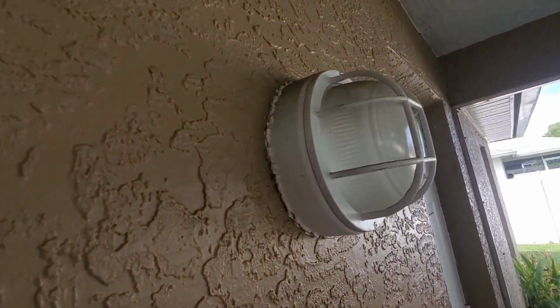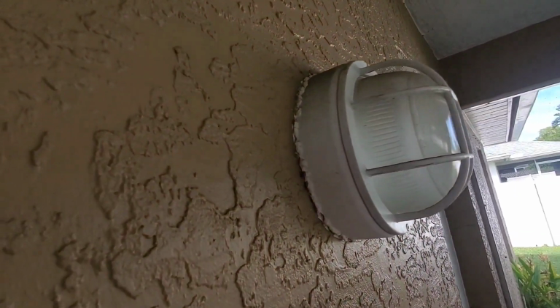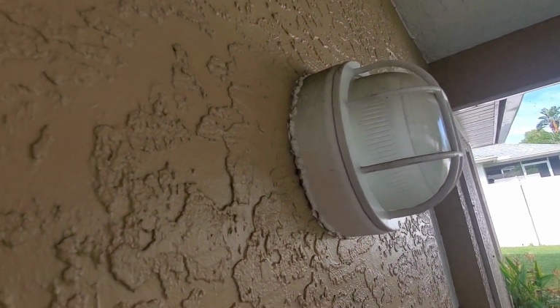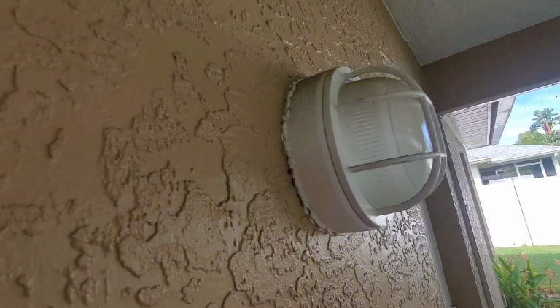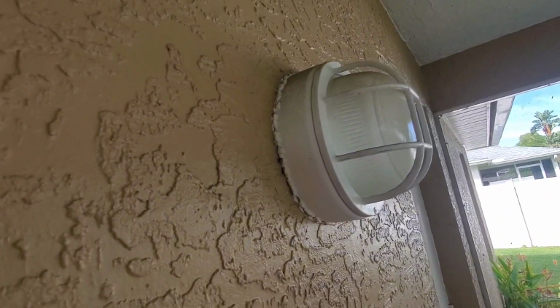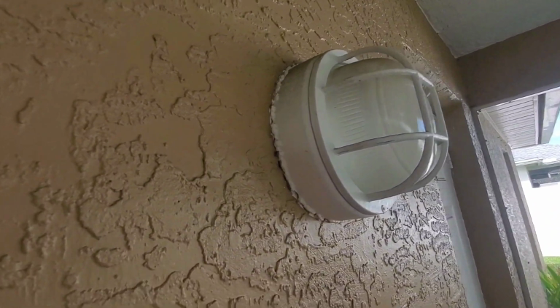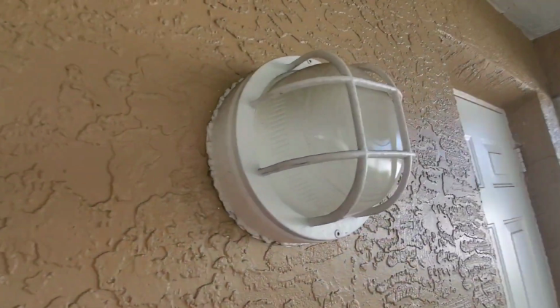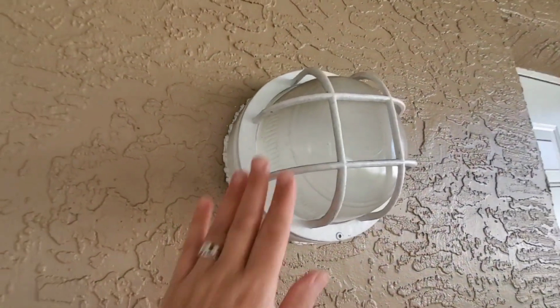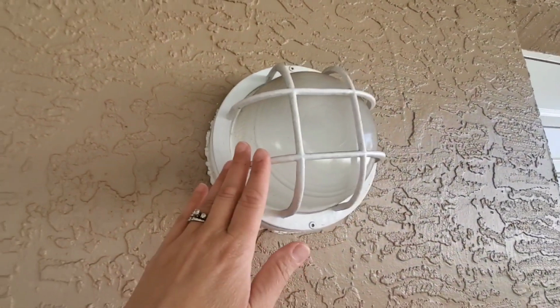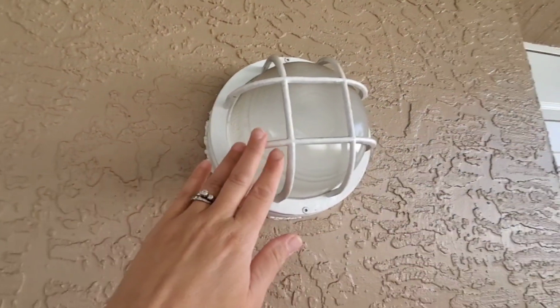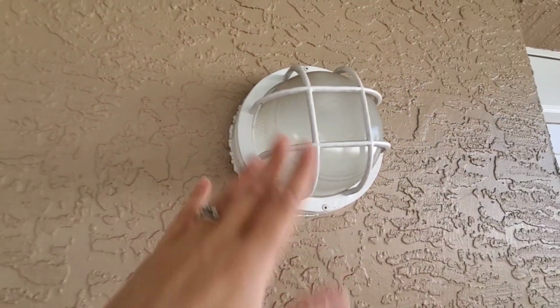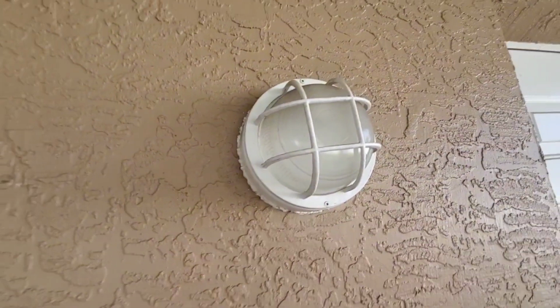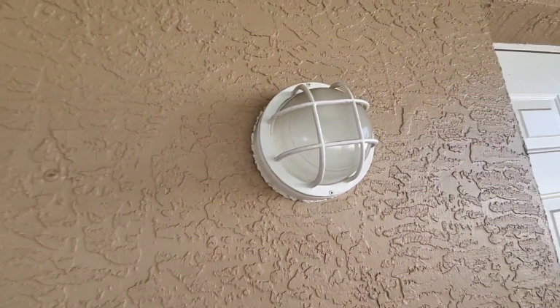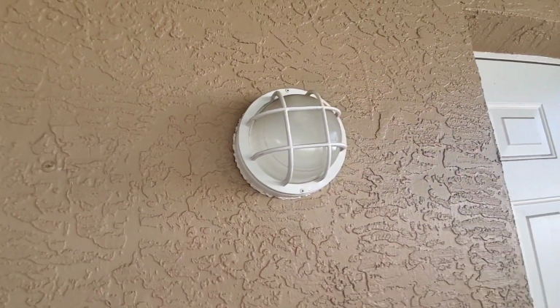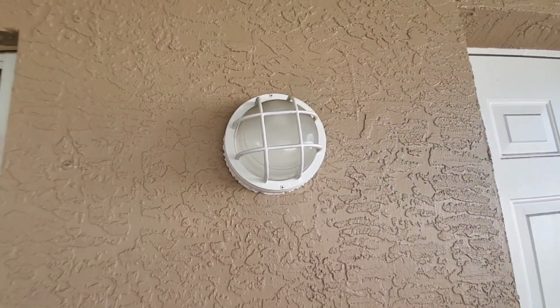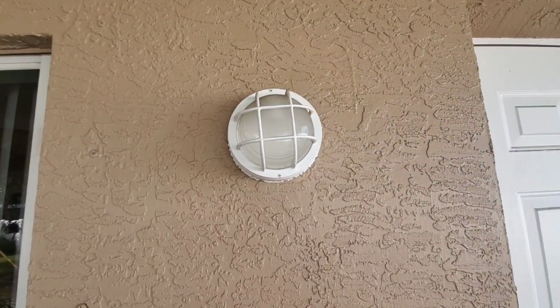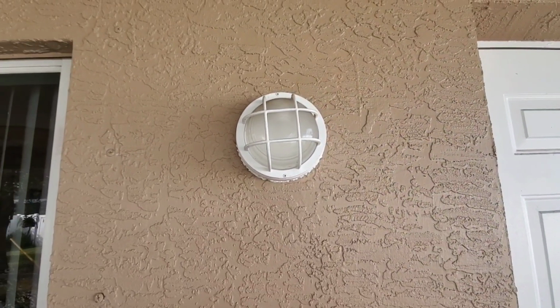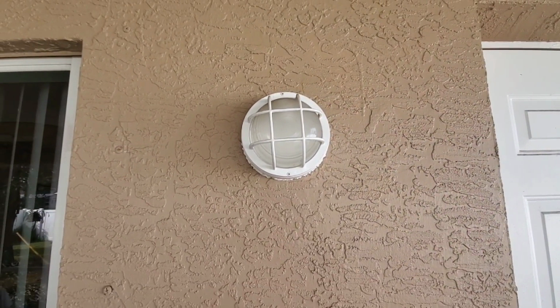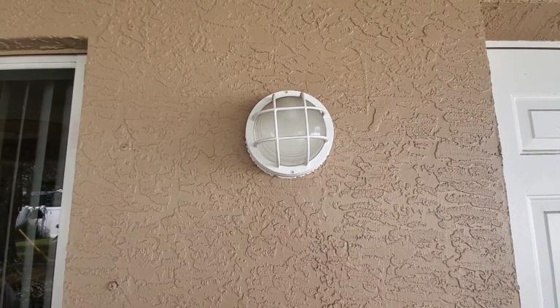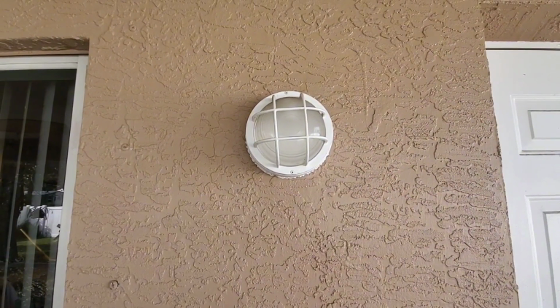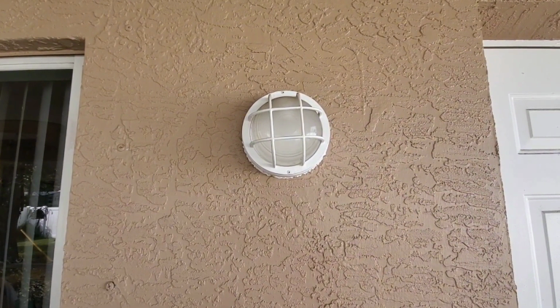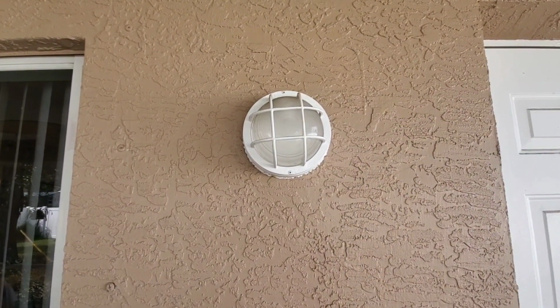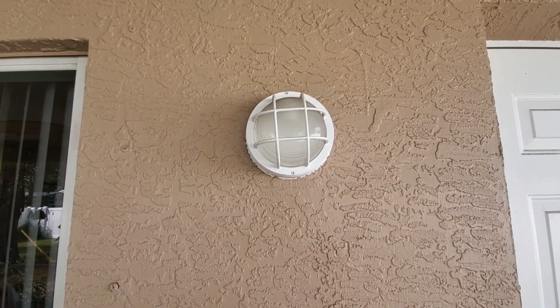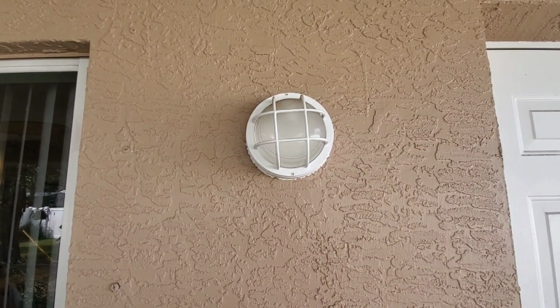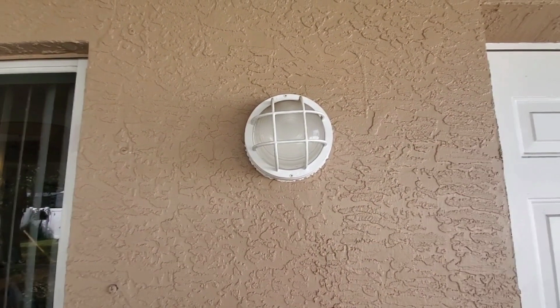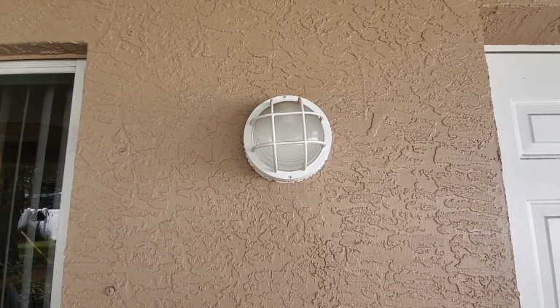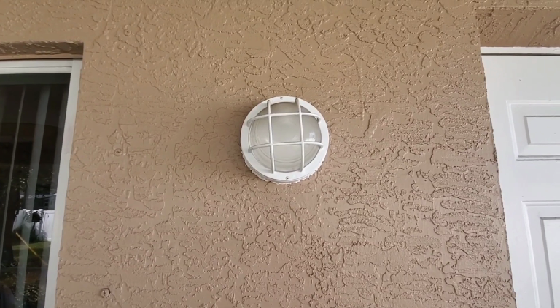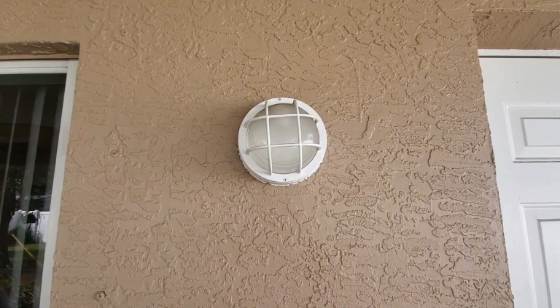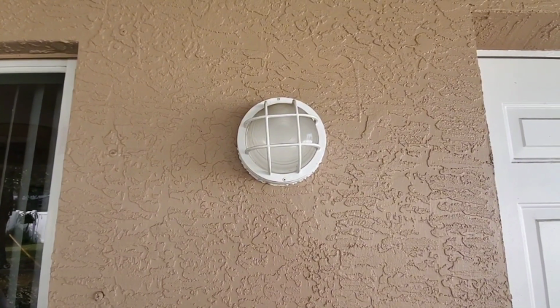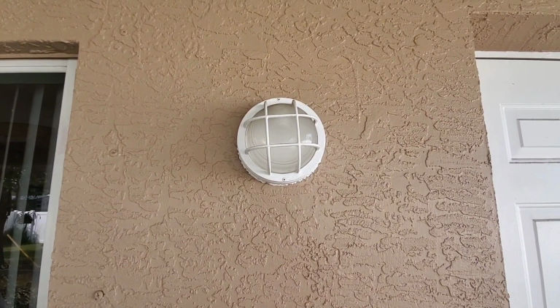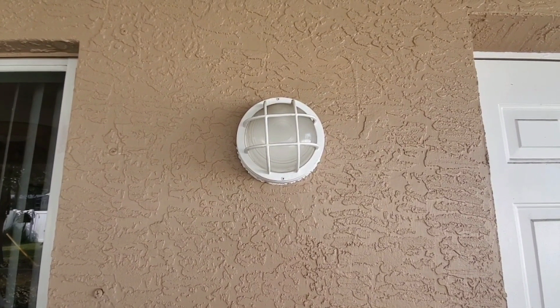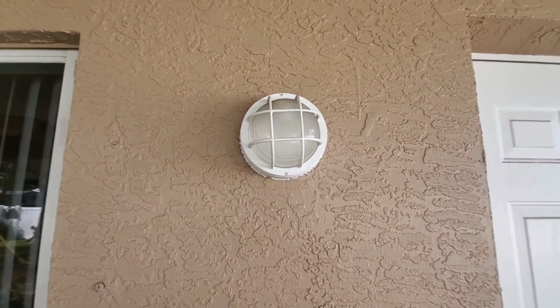Let me show you what it looks like from the side. It comes off just a few inches off the wall — overall it's about eight inches total — but it makes for a great light out here on the patio. I love that it's waterproof; it's held up really well in the weather.